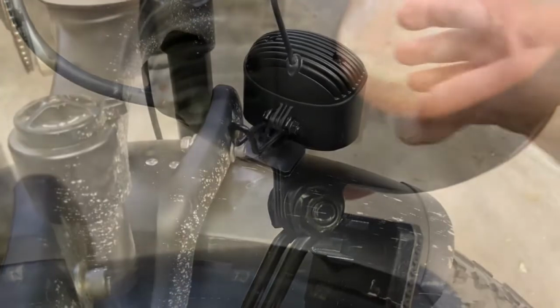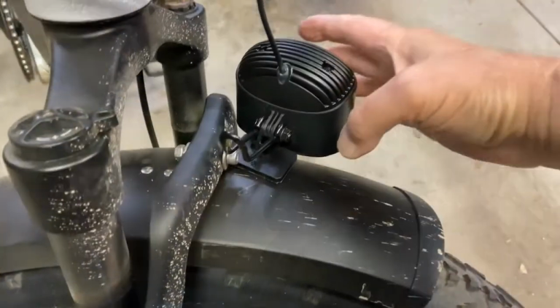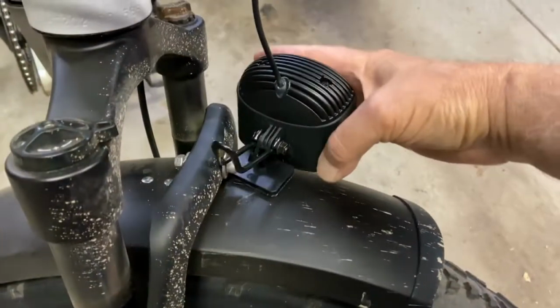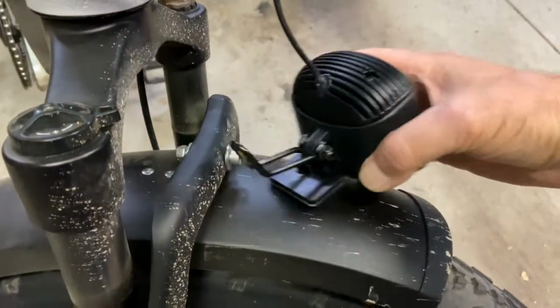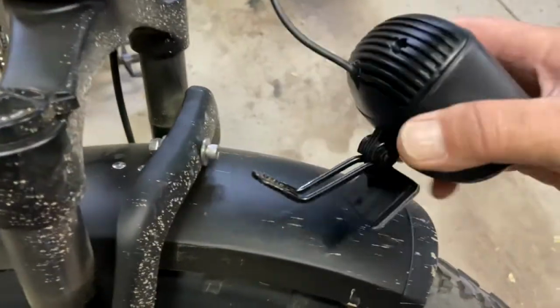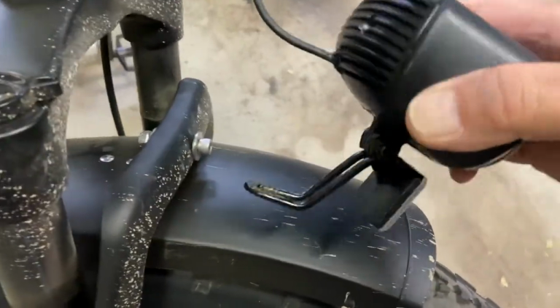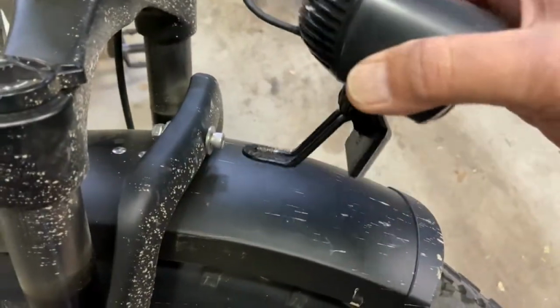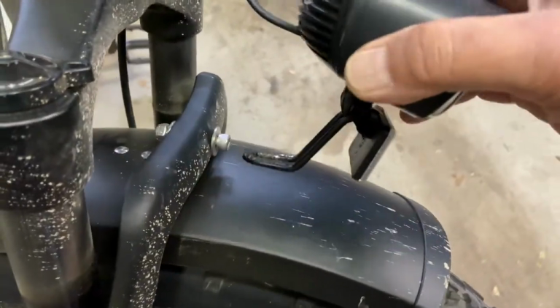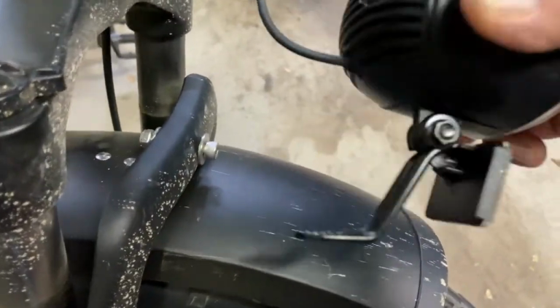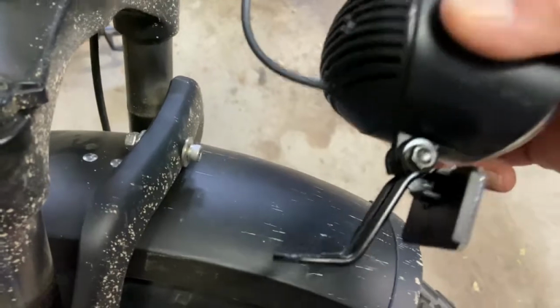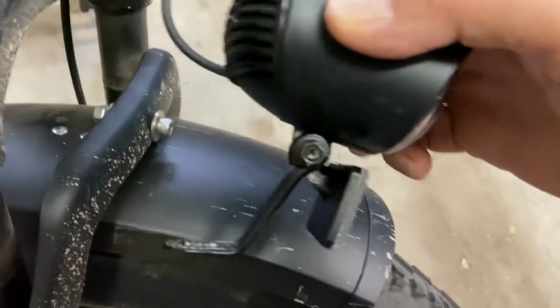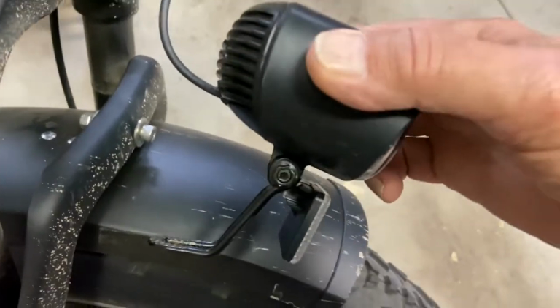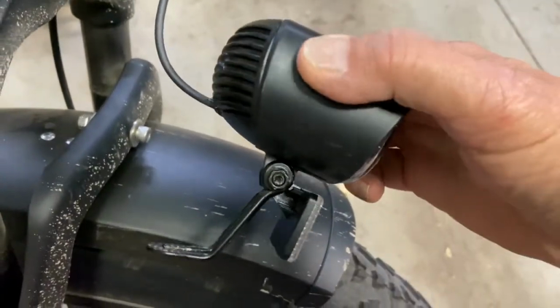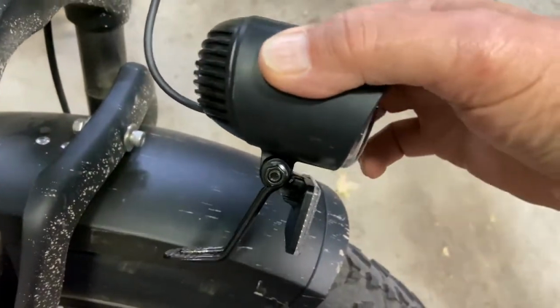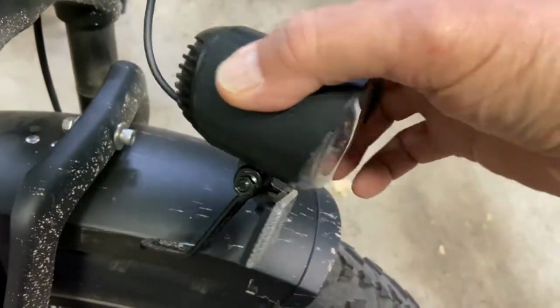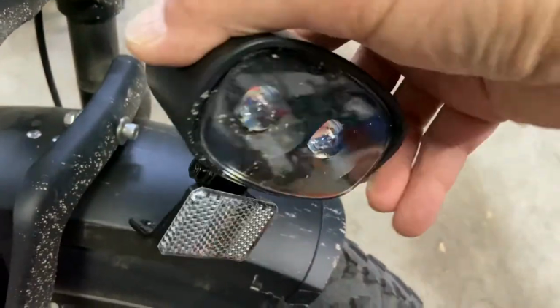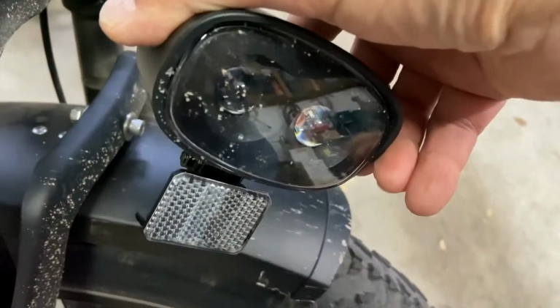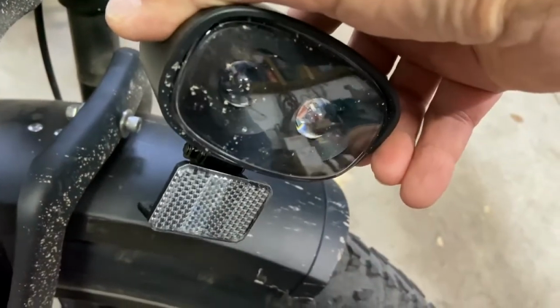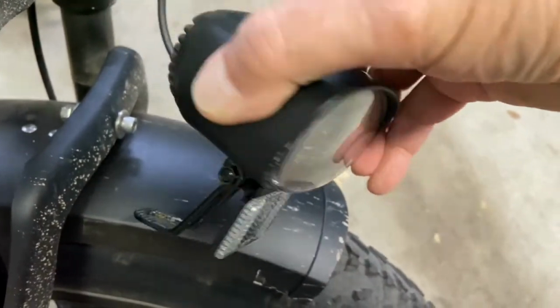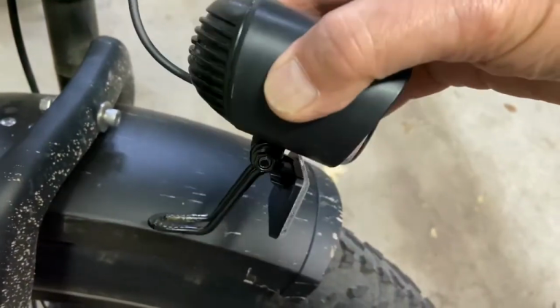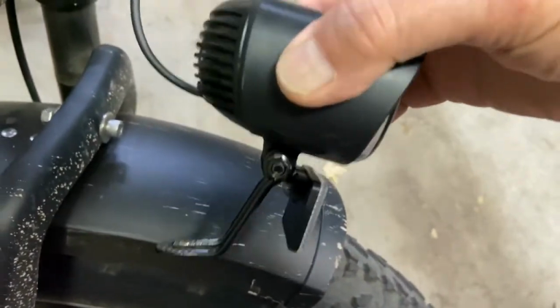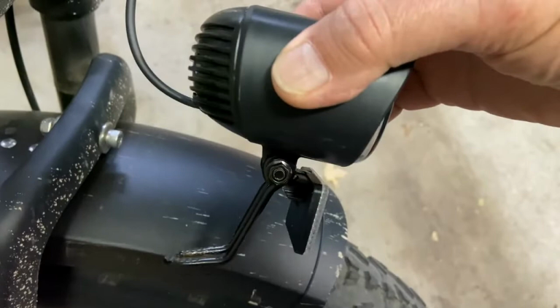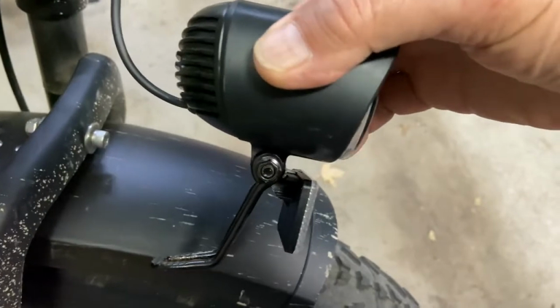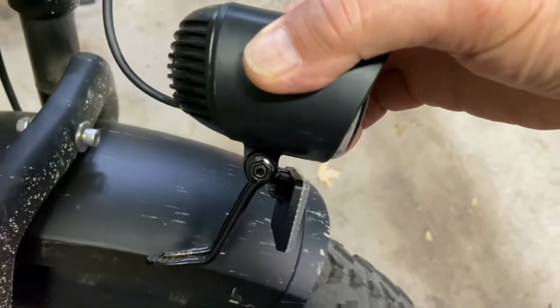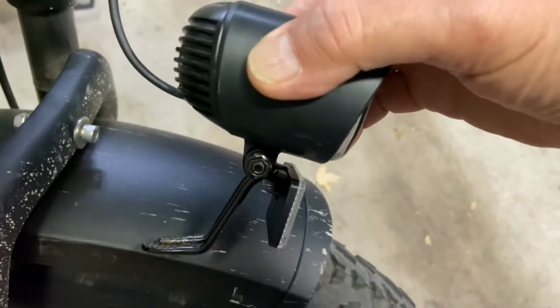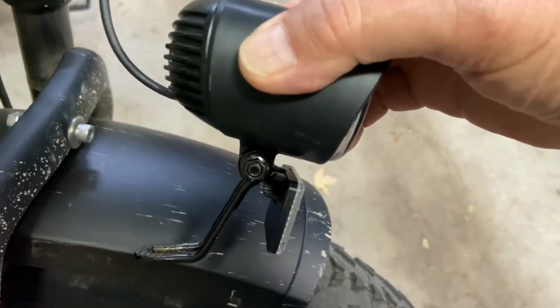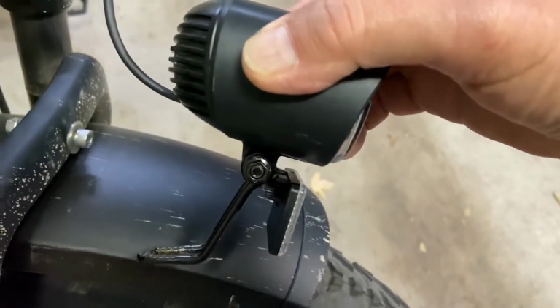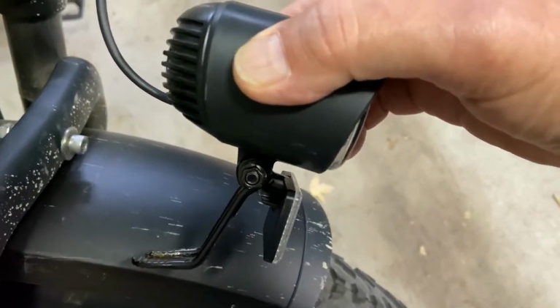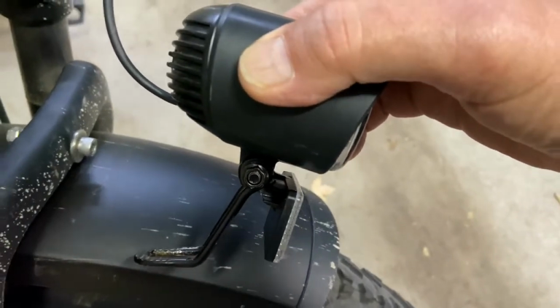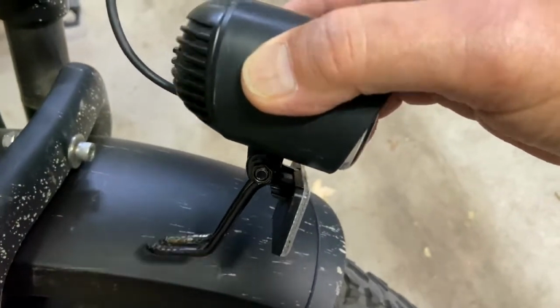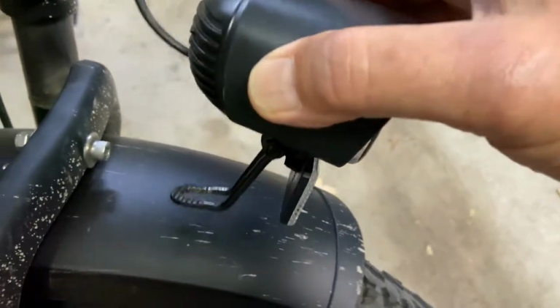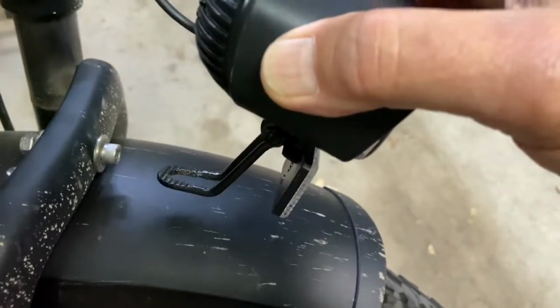This is going to be a quick video to show you the proper way to mount the light on the Hemingway. I apologize for how dirty the bike is — been riding a lot lately.